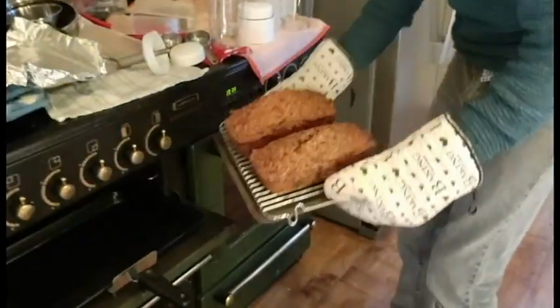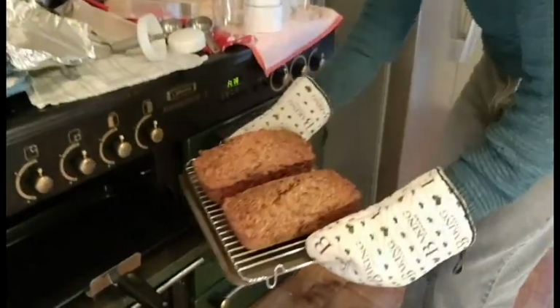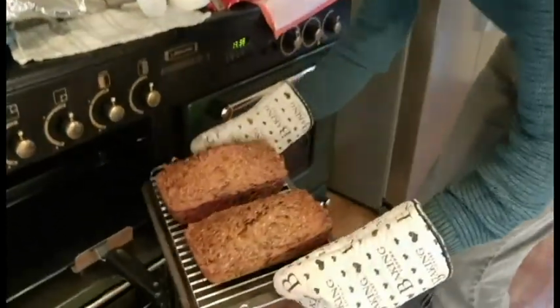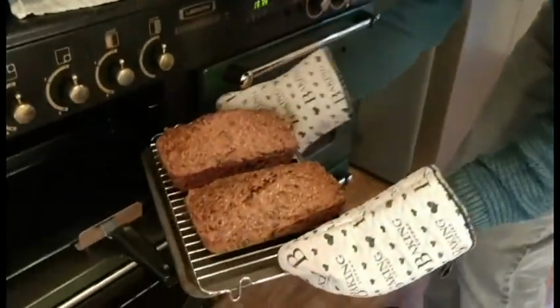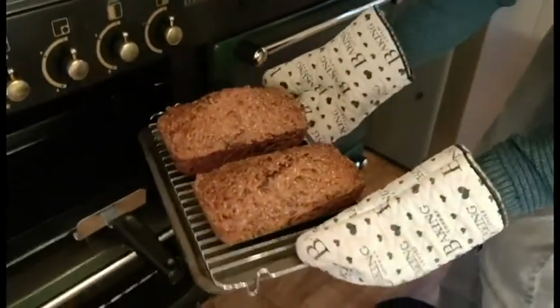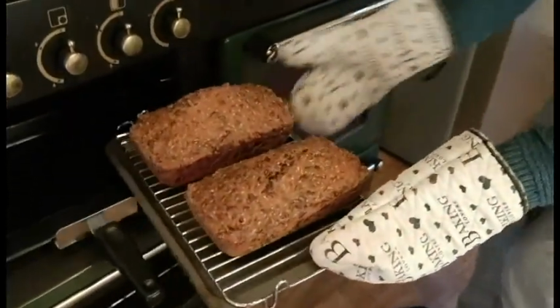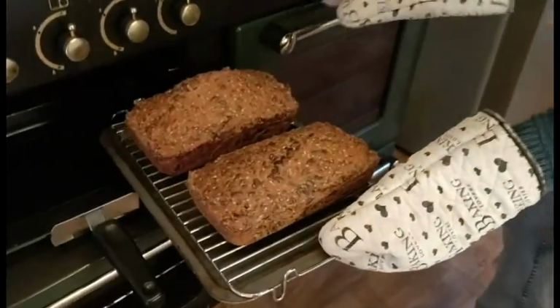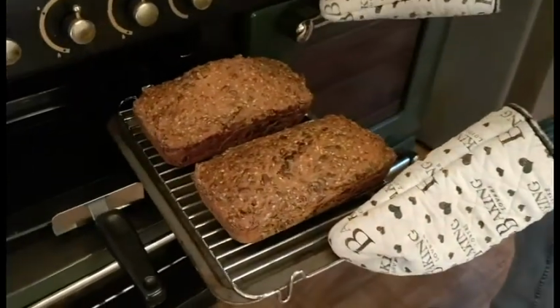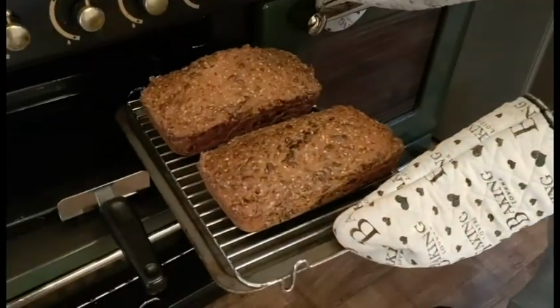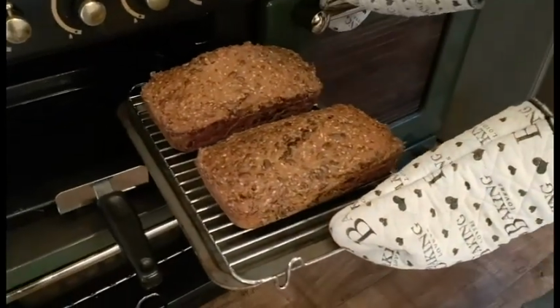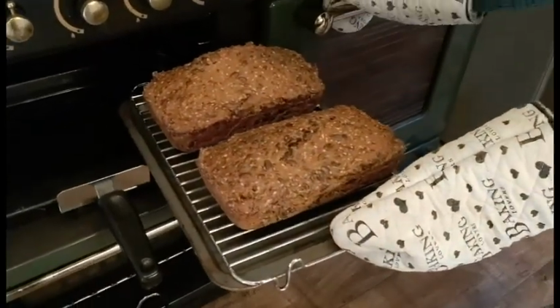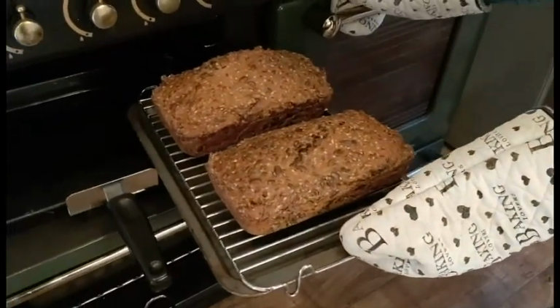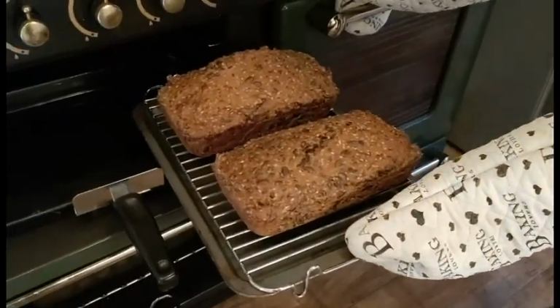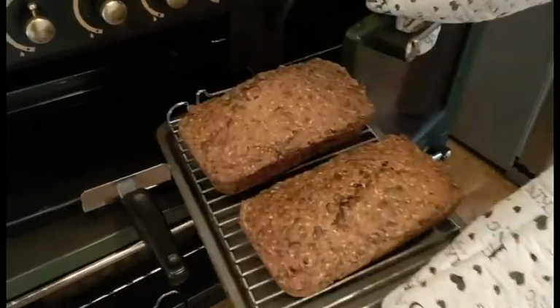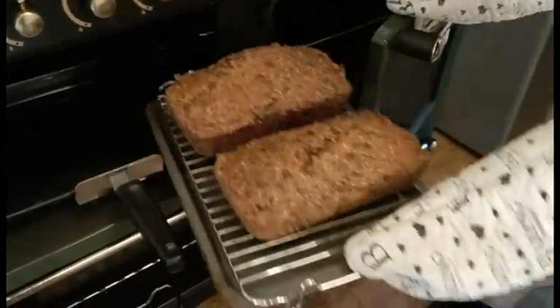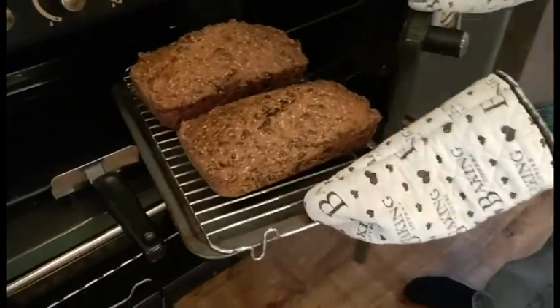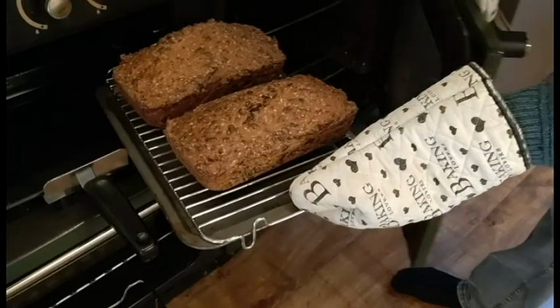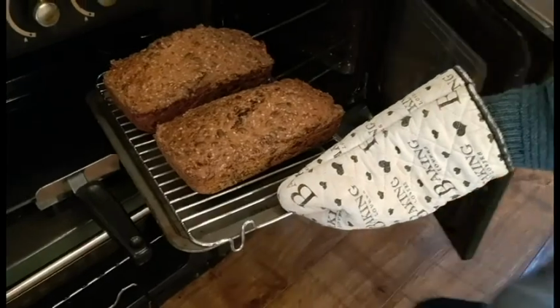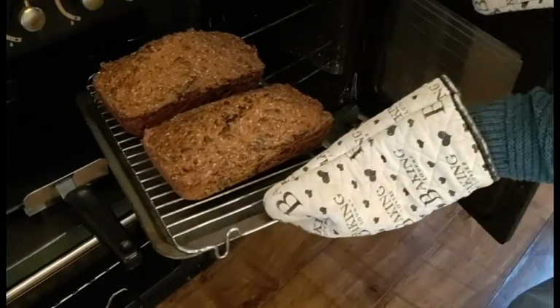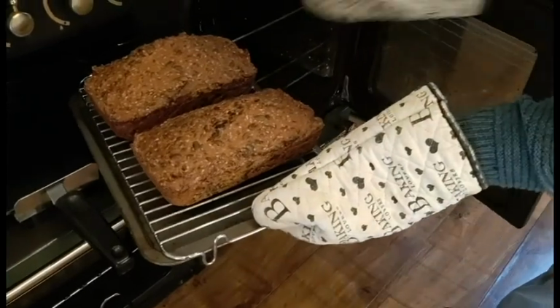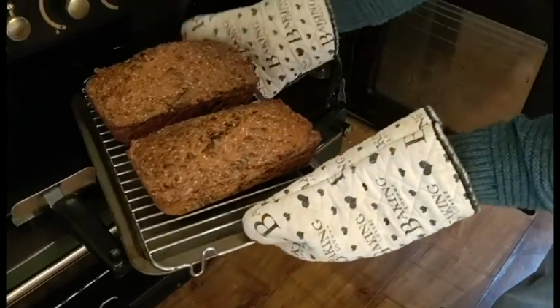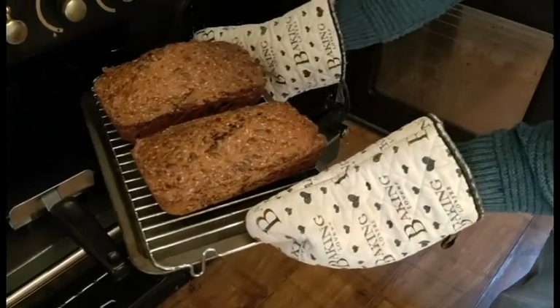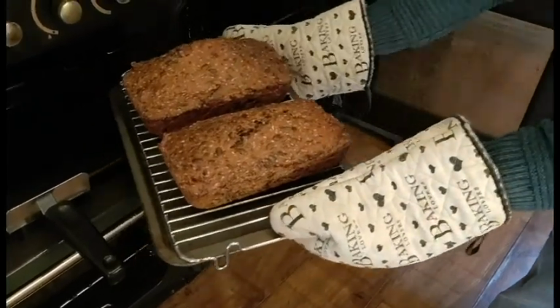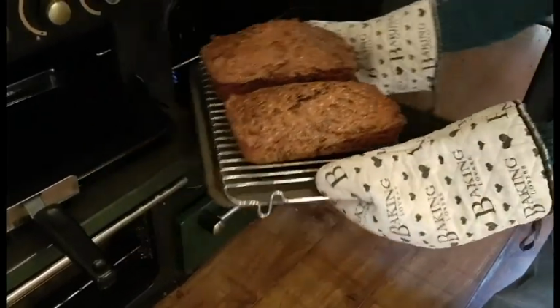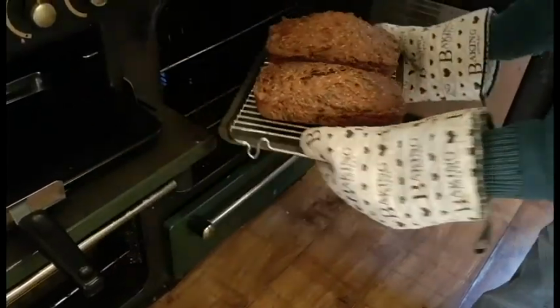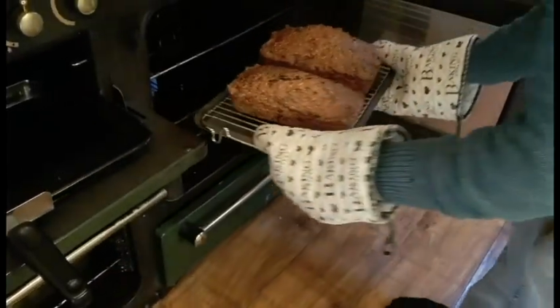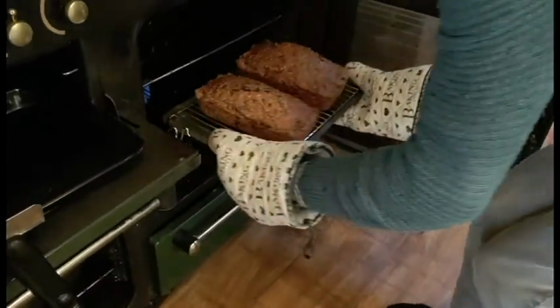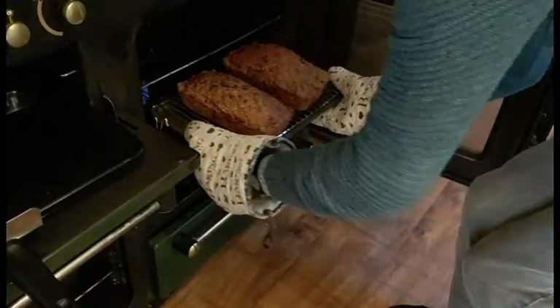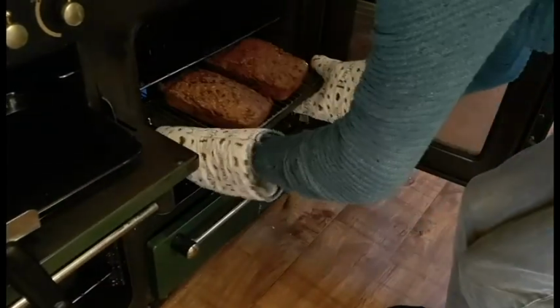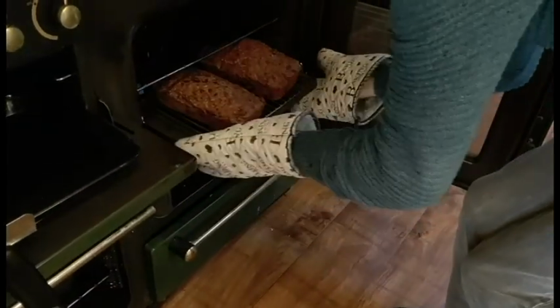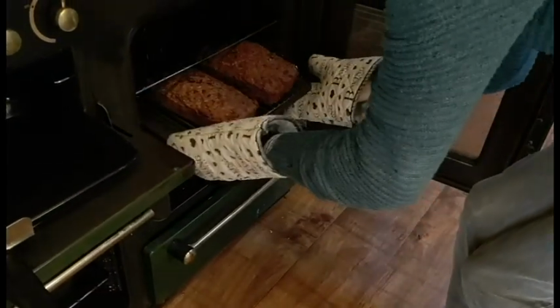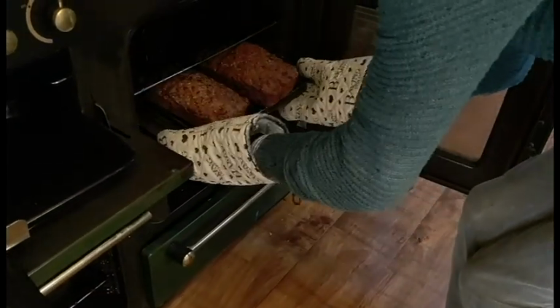Apparently the way is to cook the bottom of it to make it crispy, because it would be slightly soggy having been in the tin. Oops.